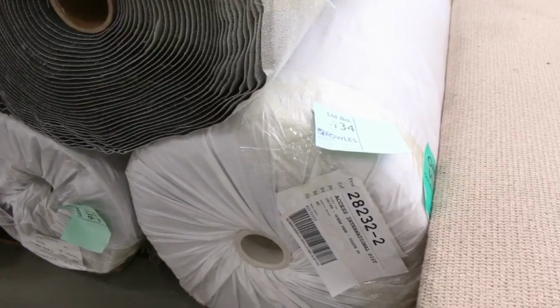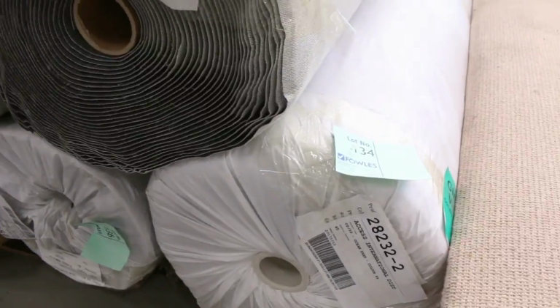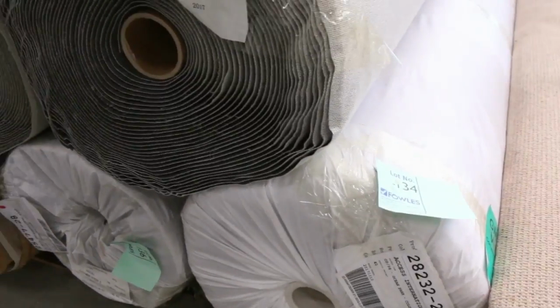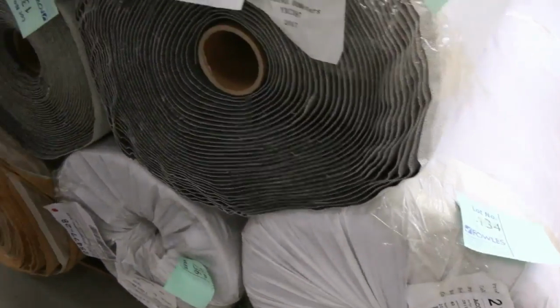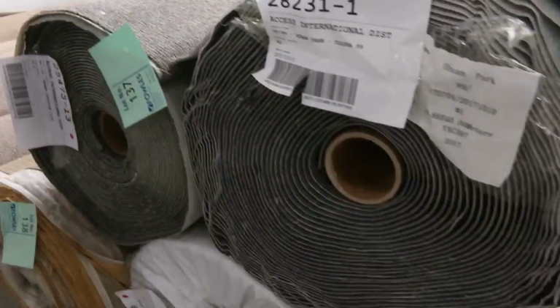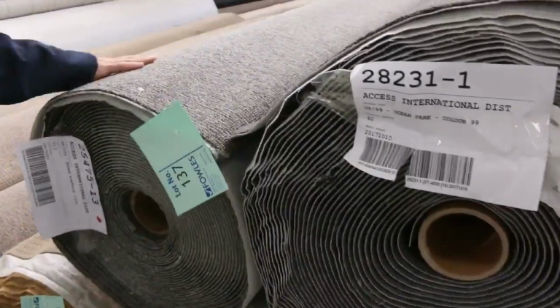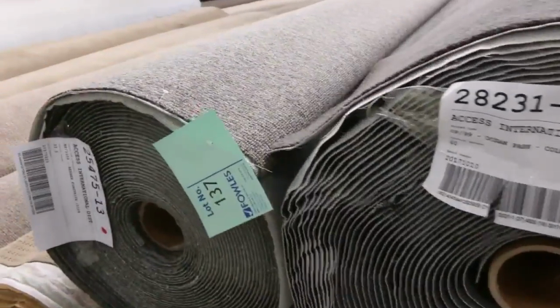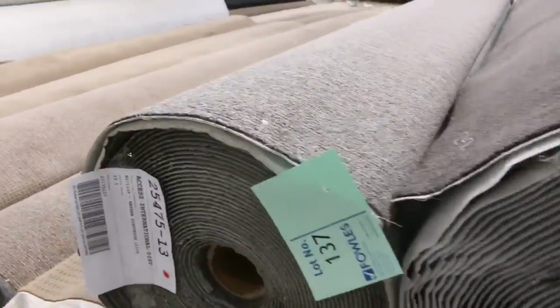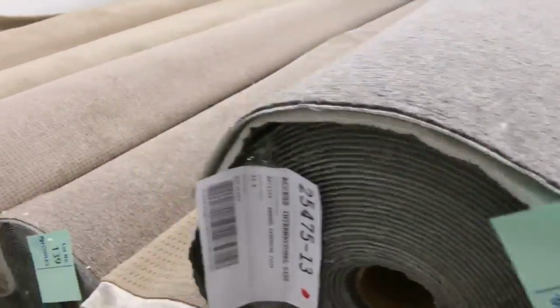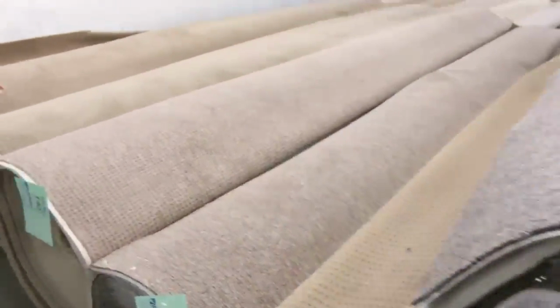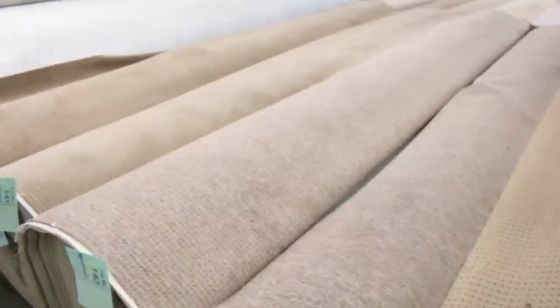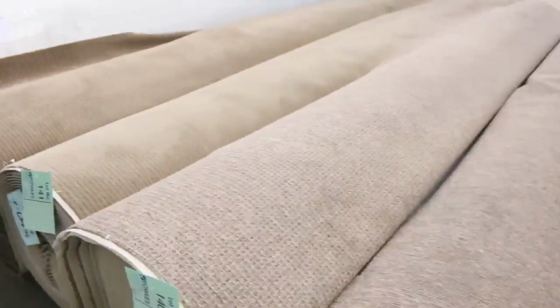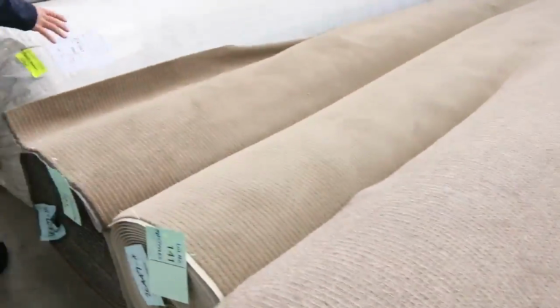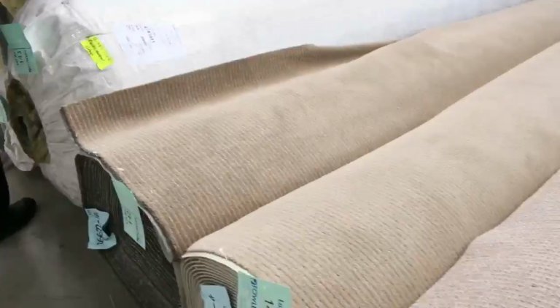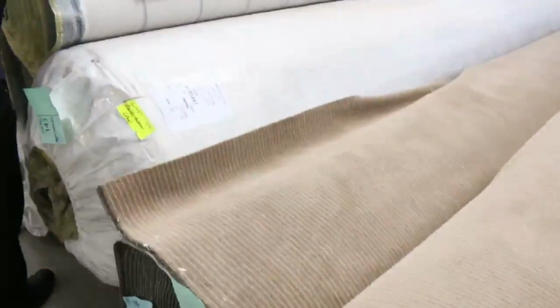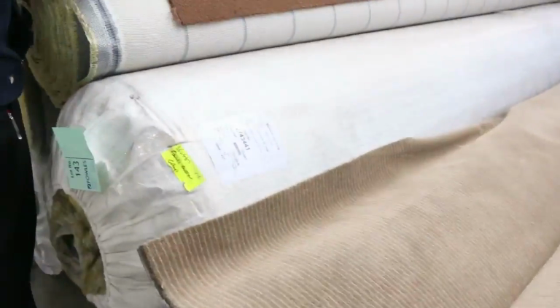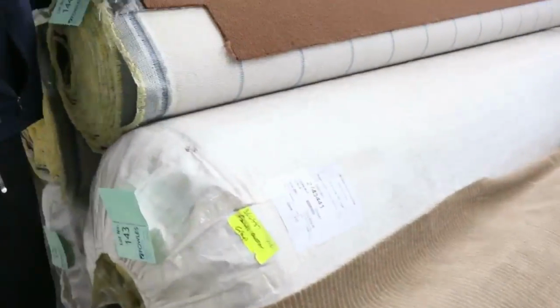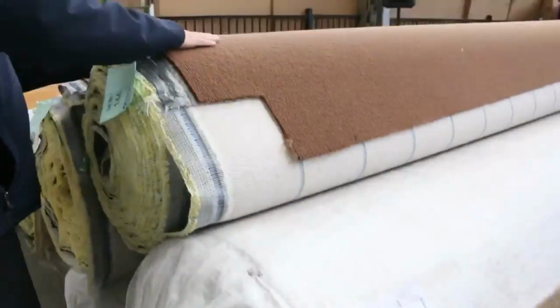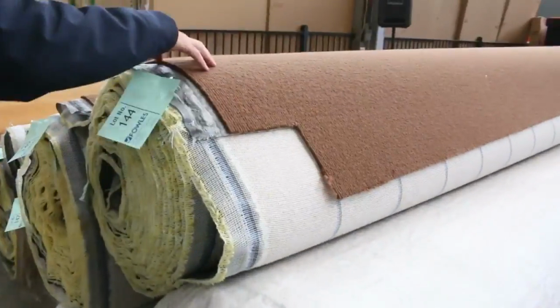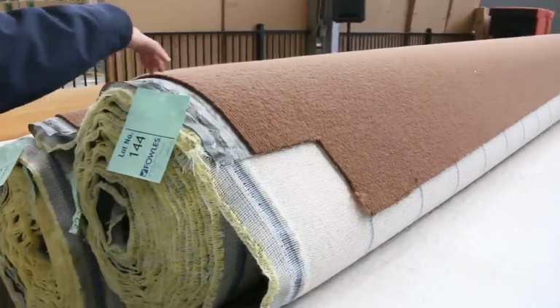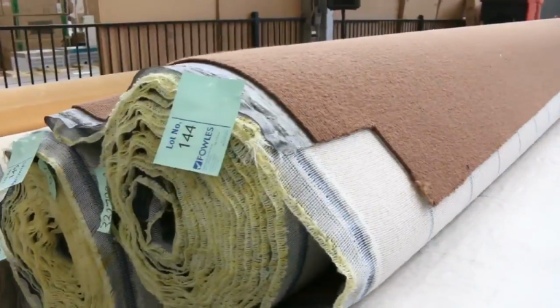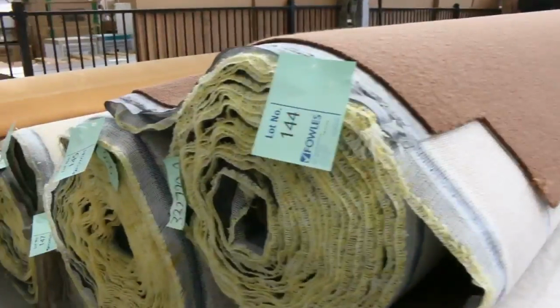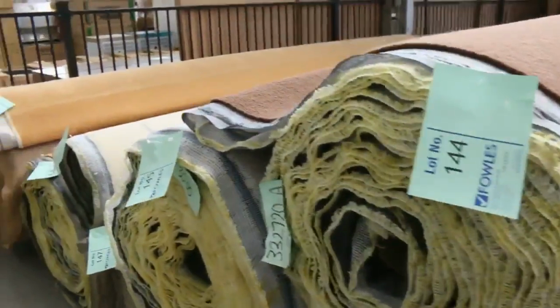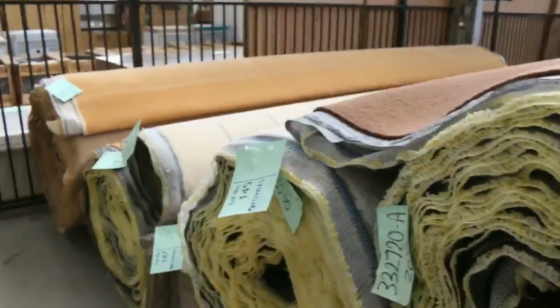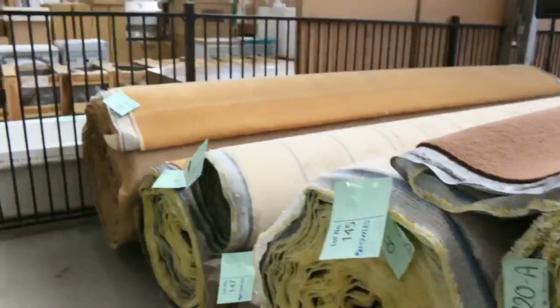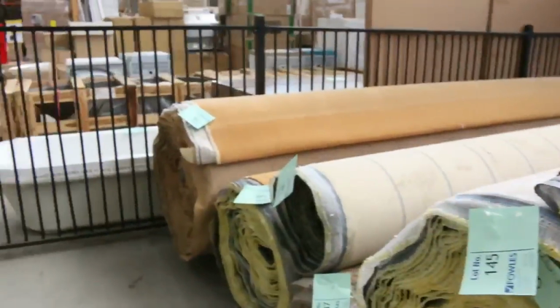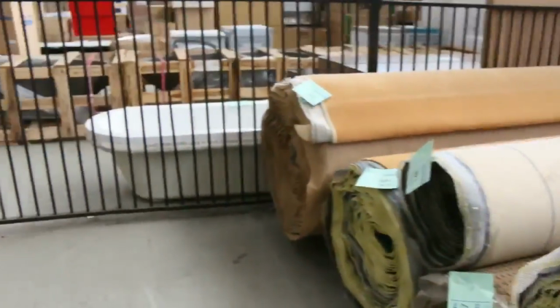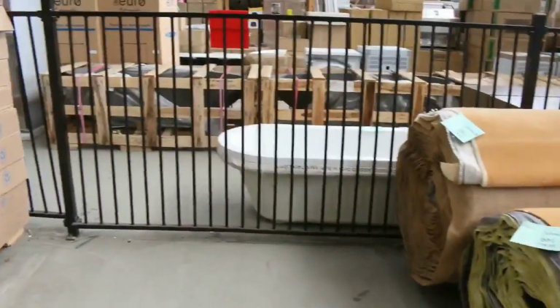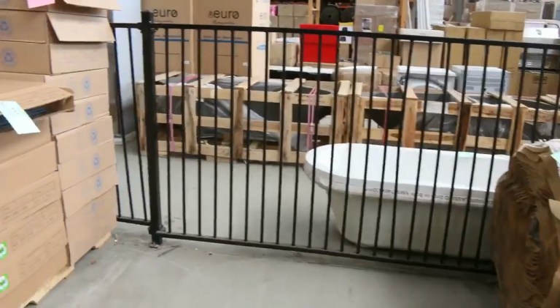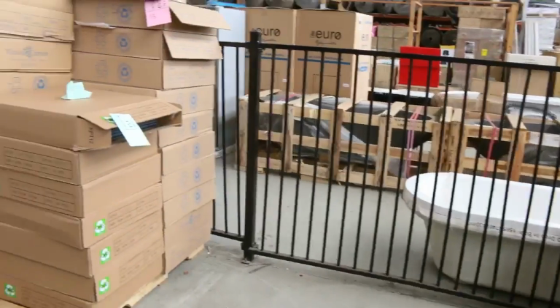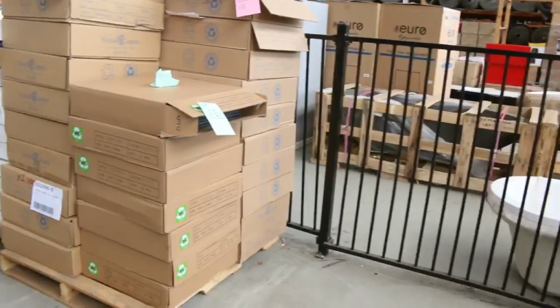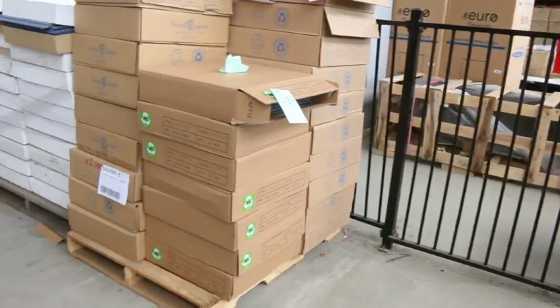Lots of loop piles again here and cut piles. Wool, high quality wool loop piles which will sell anywhere from $25 a meter — really good value there.